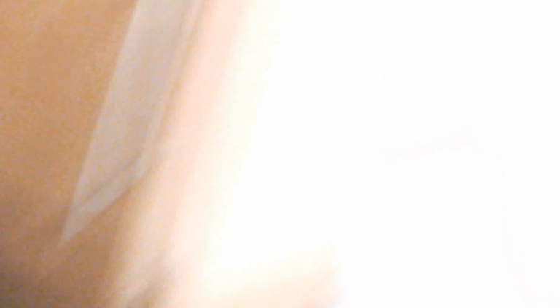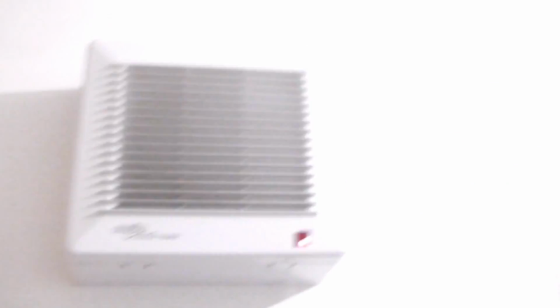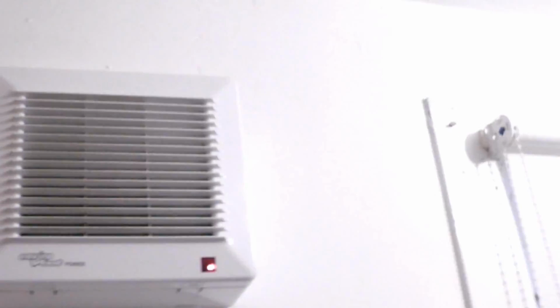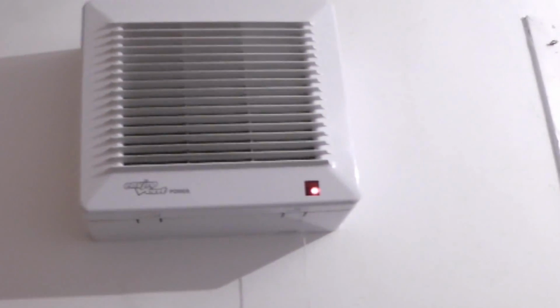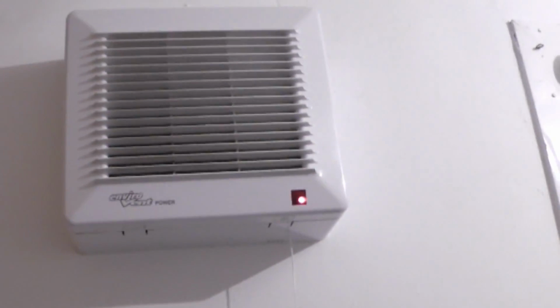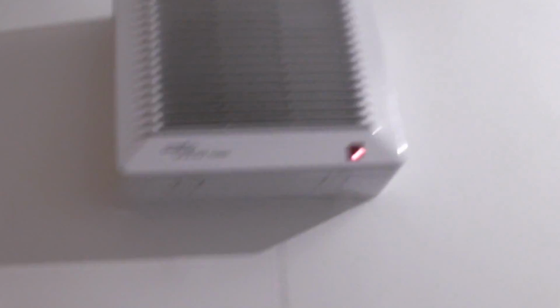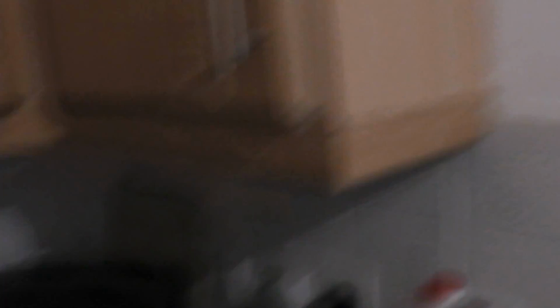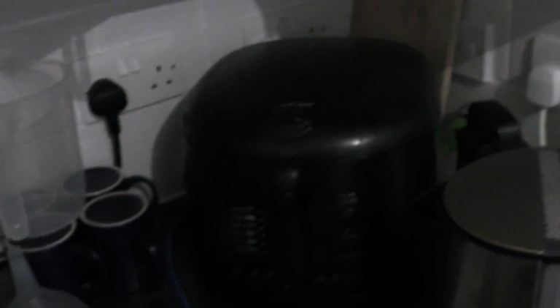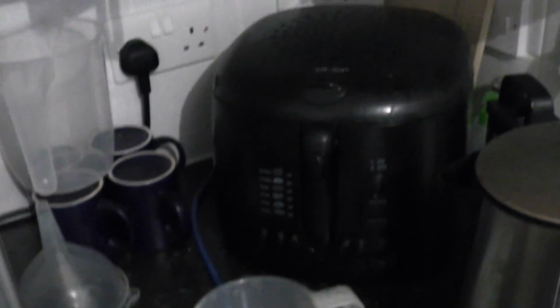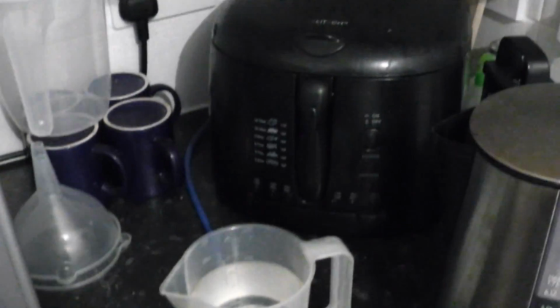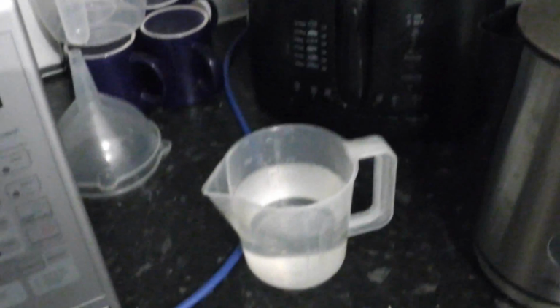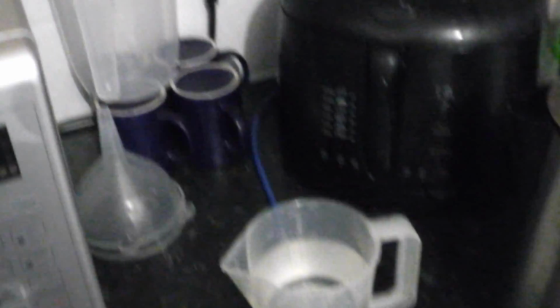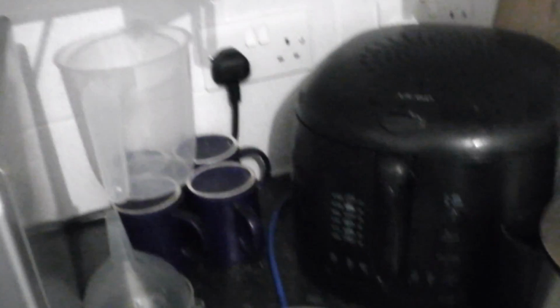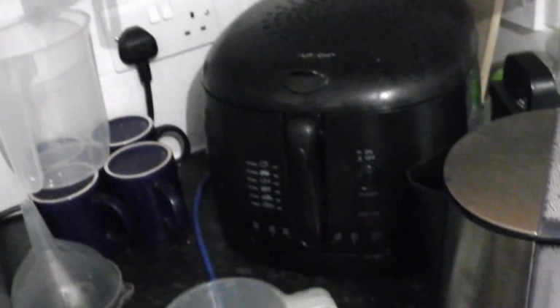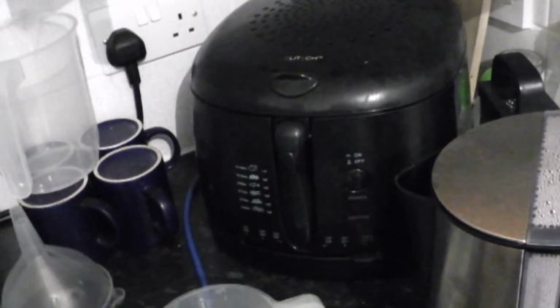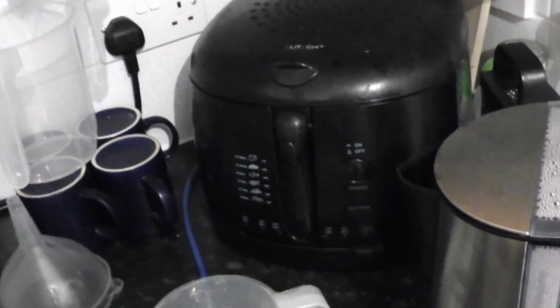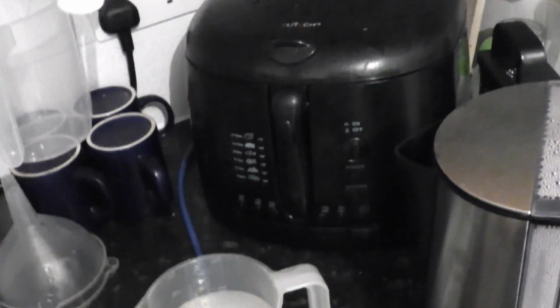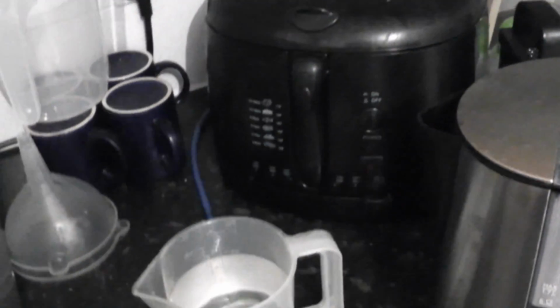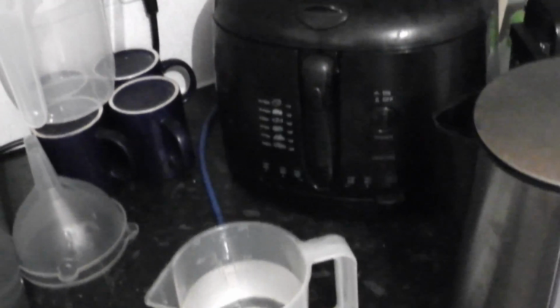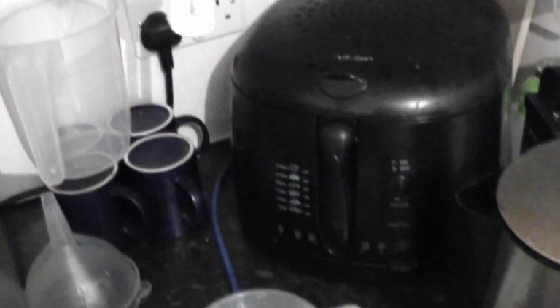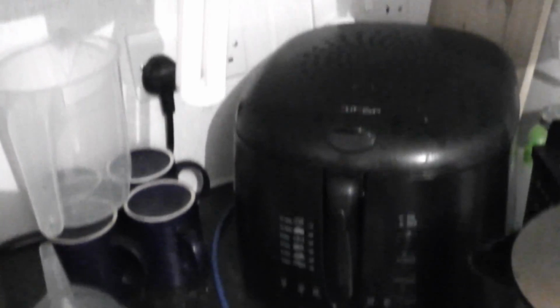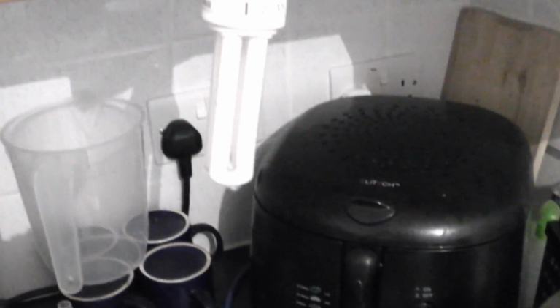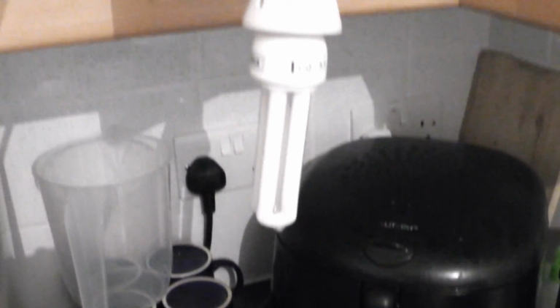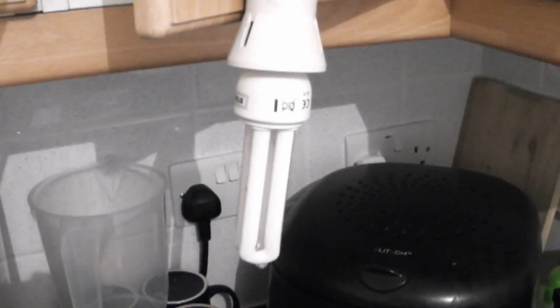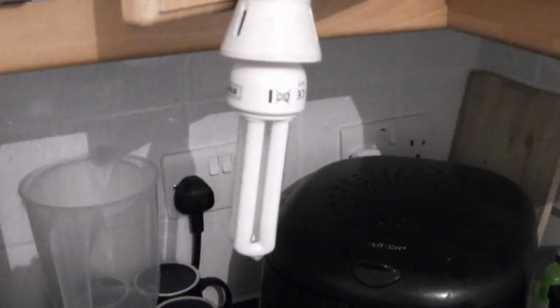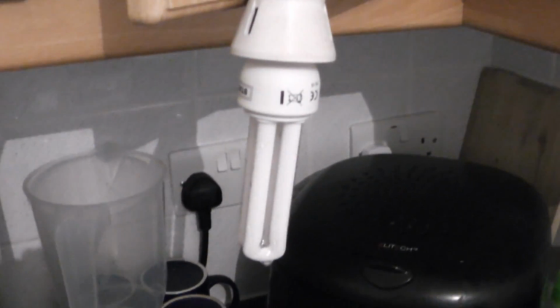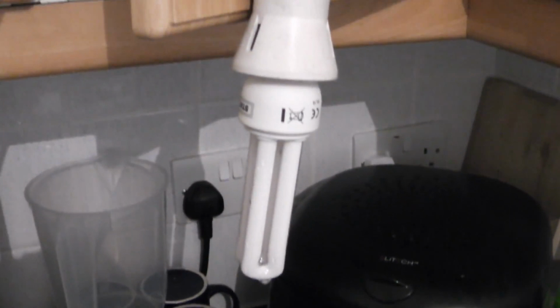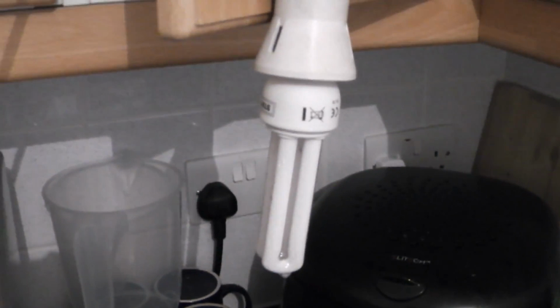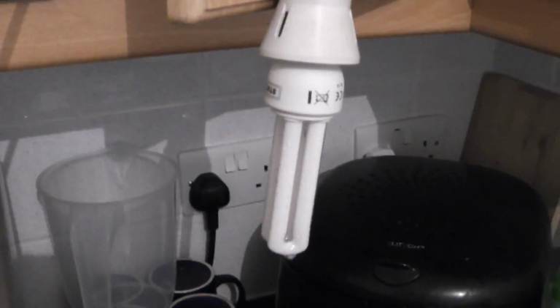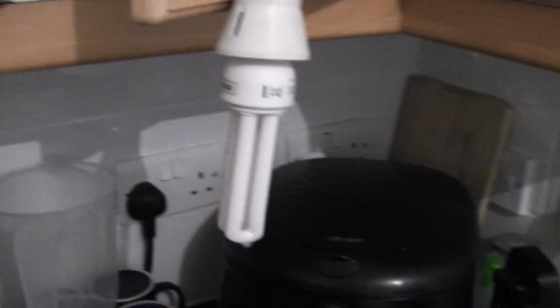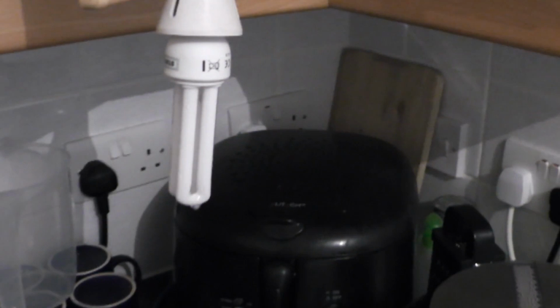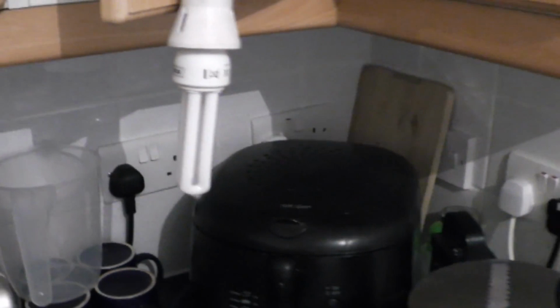The fan's still running, so we've still got power. Thanks for watching again, and whatever you do, take my advice — don't try this unless you know what you're doing. Thanks for watching.